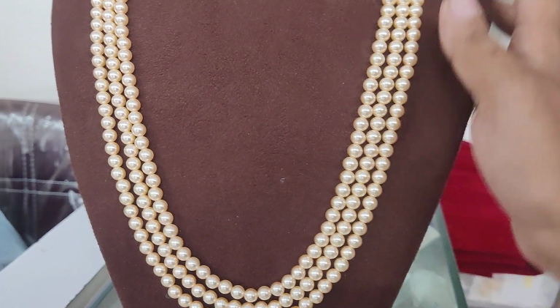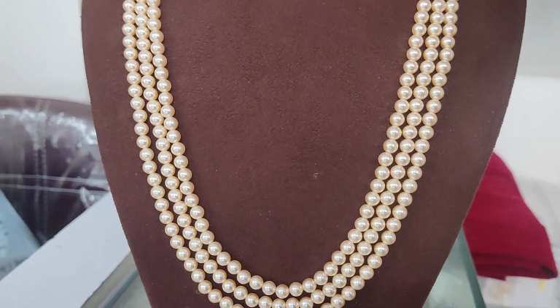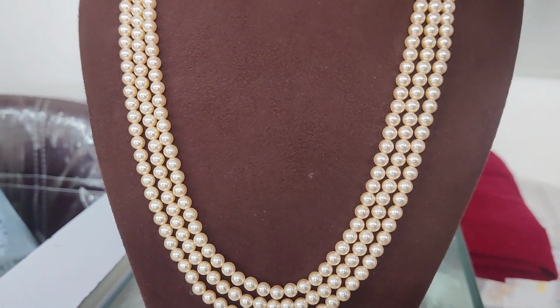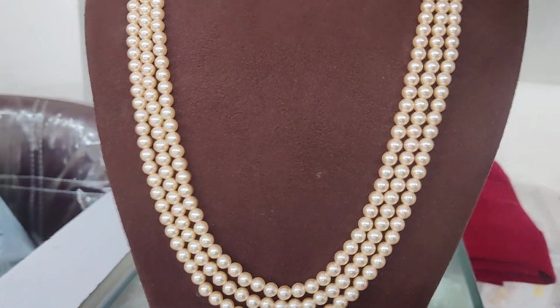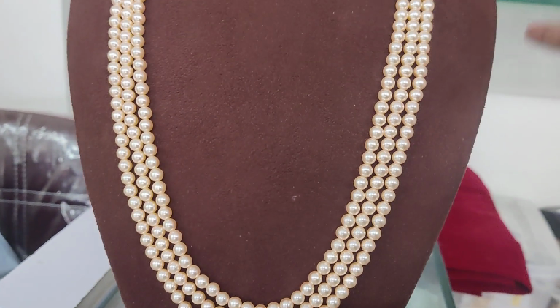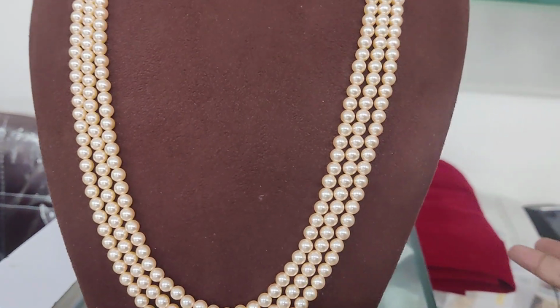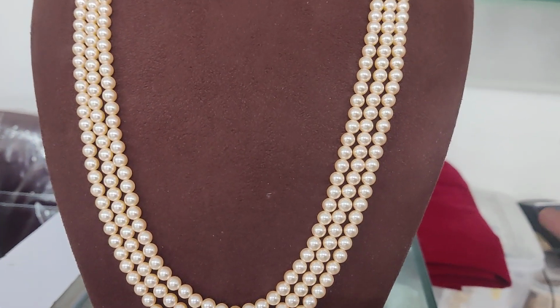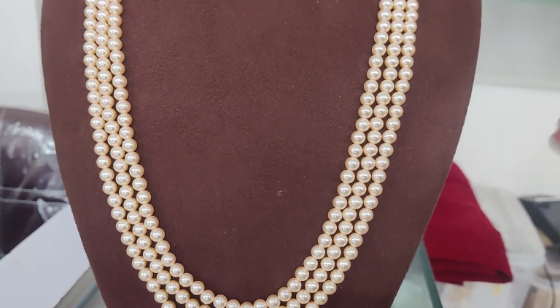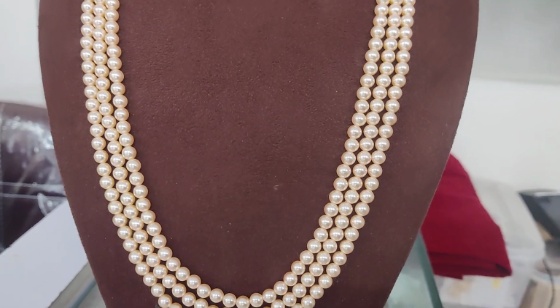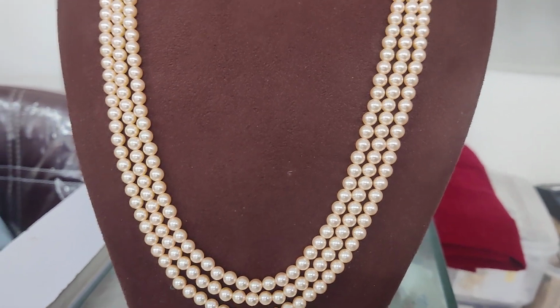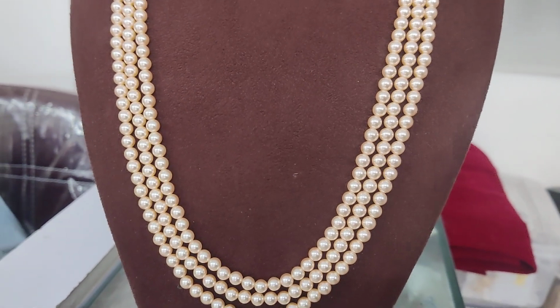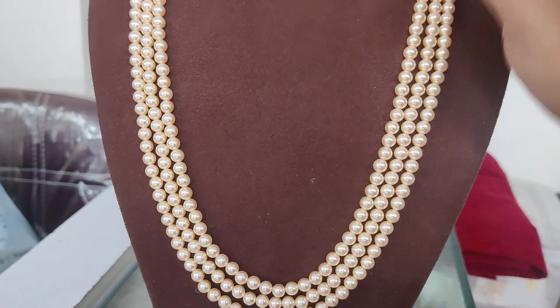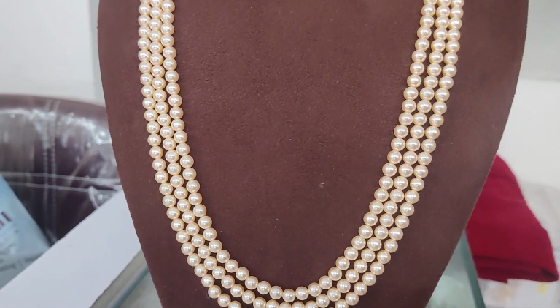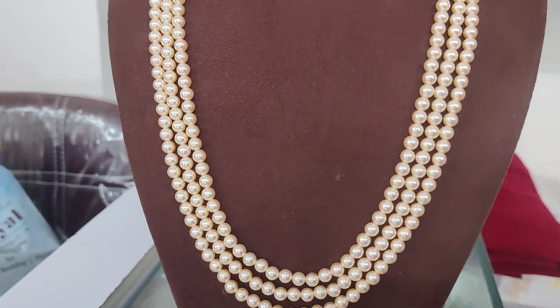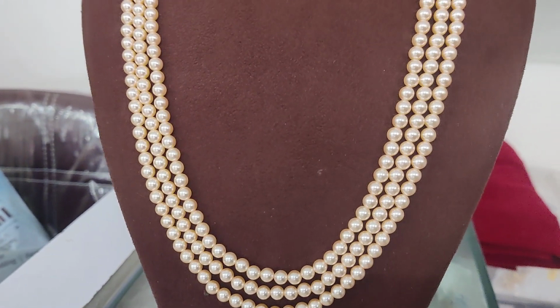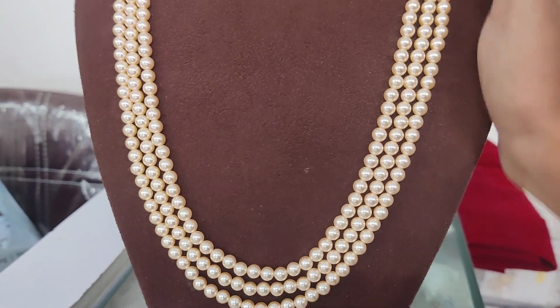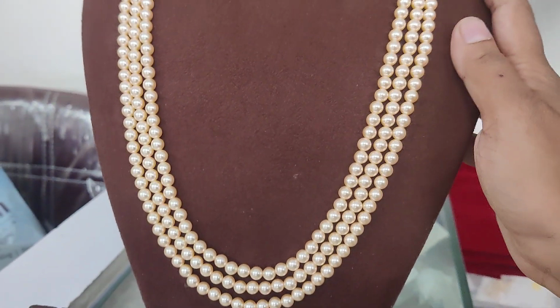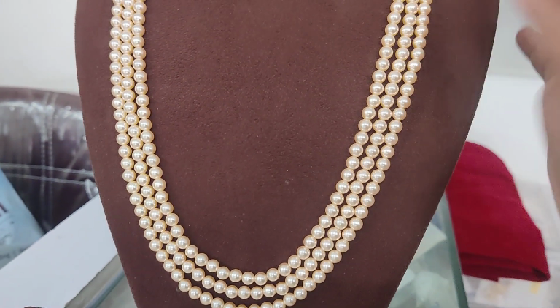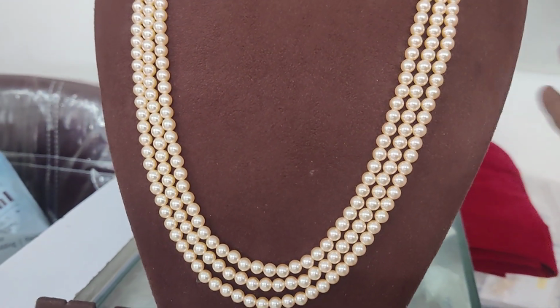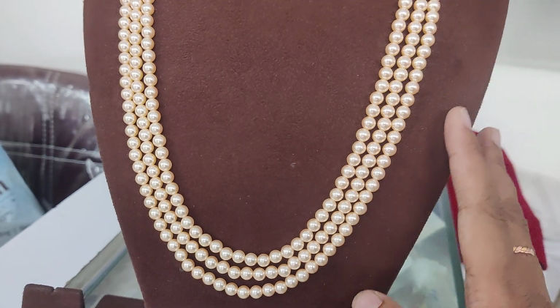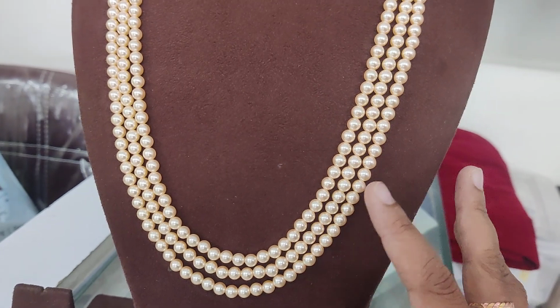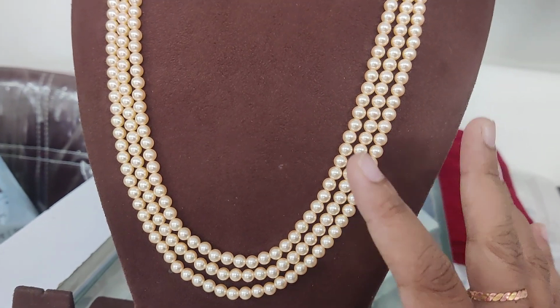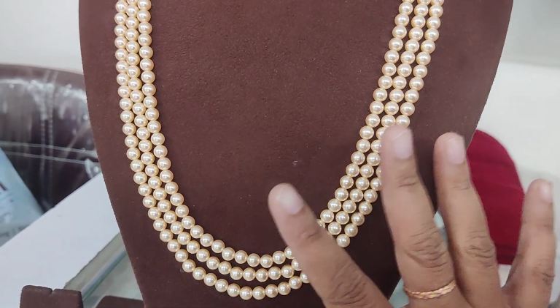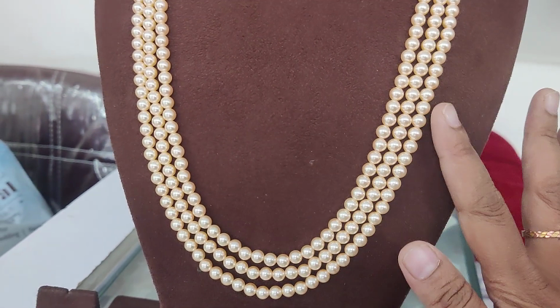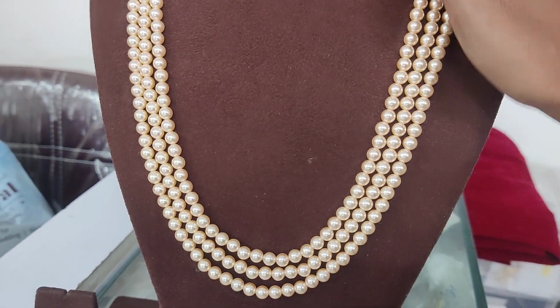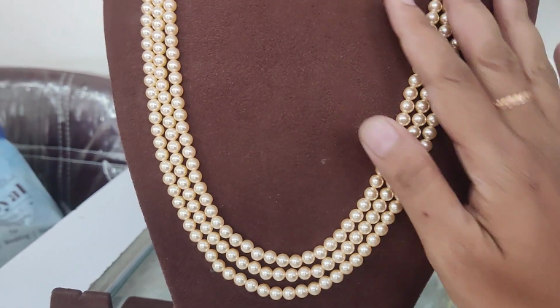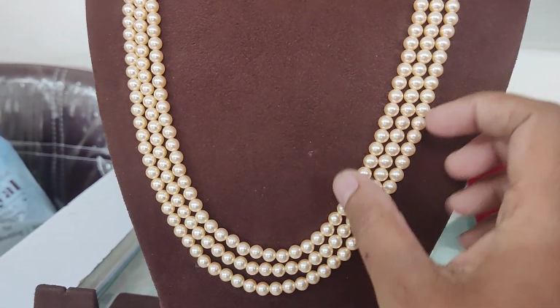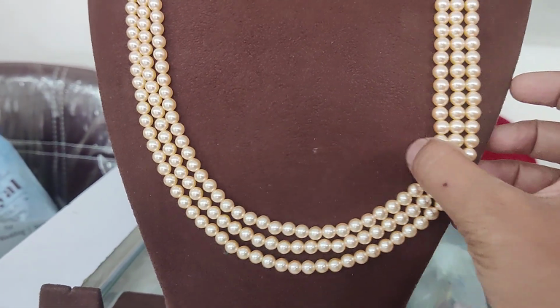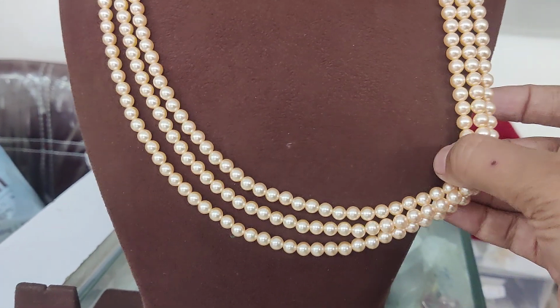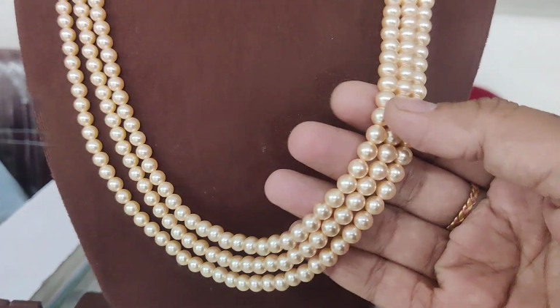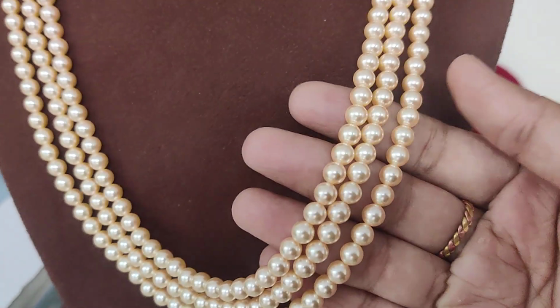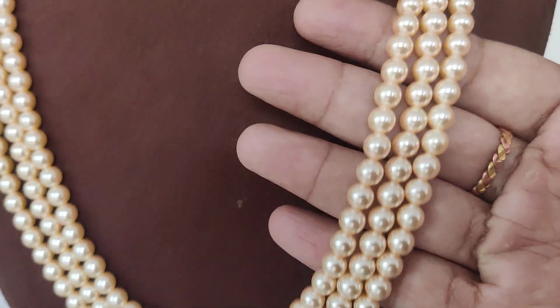The length of the pearl is 22. Normally we have 20 or 24, but 22 is a perfect length. It's a very good shape and perfect quality.